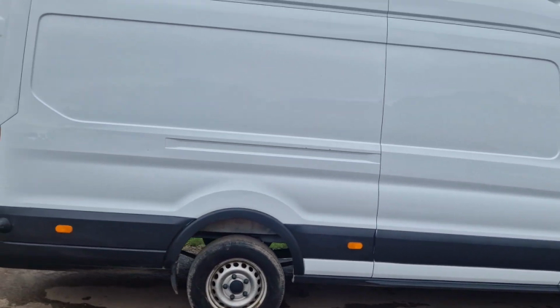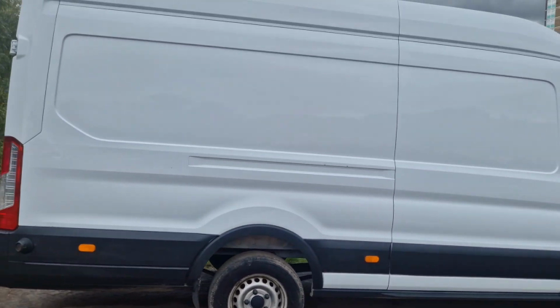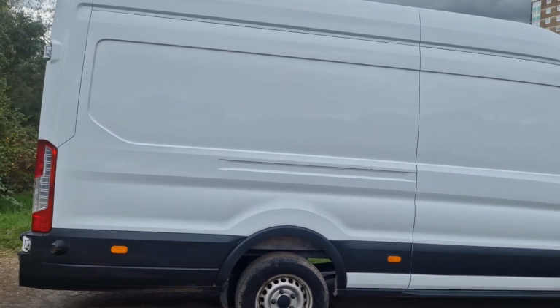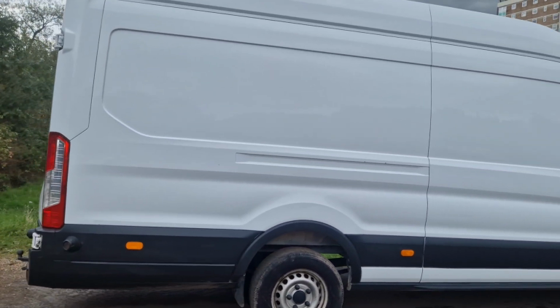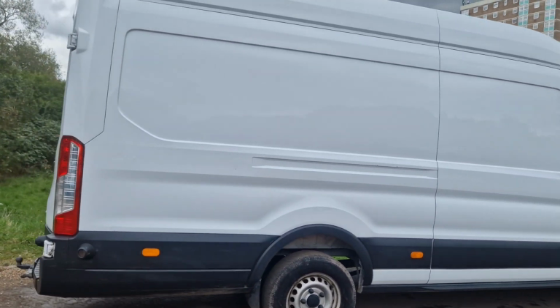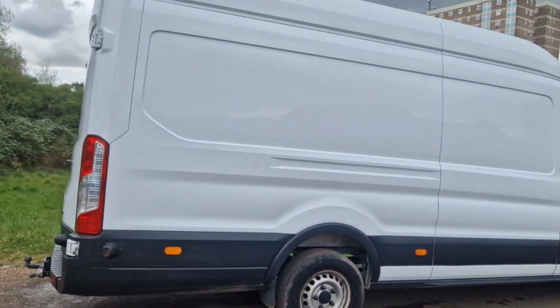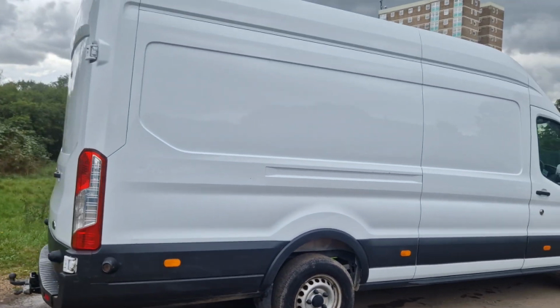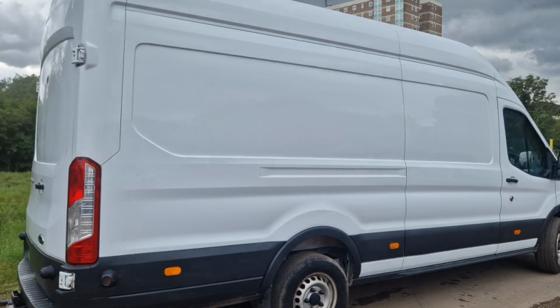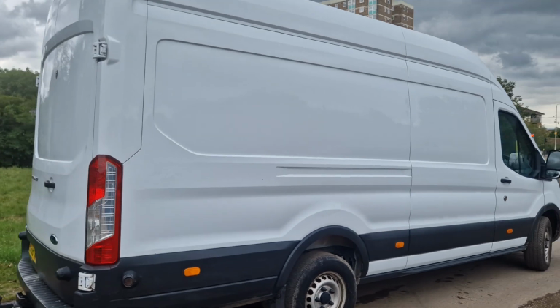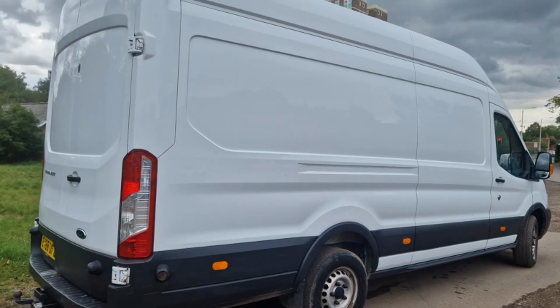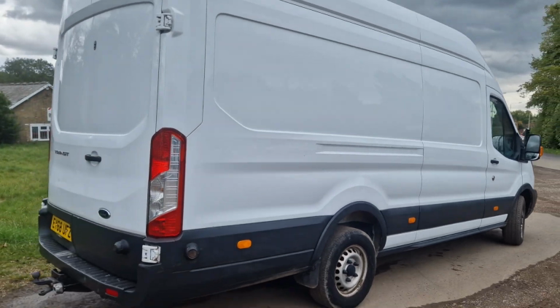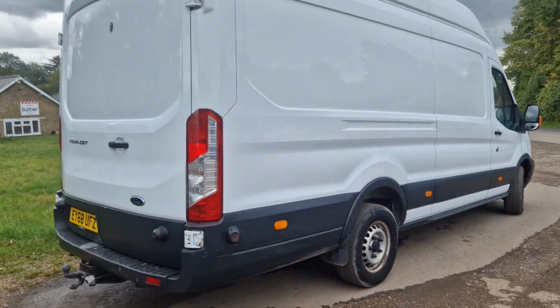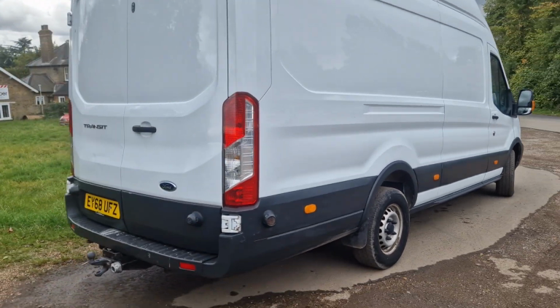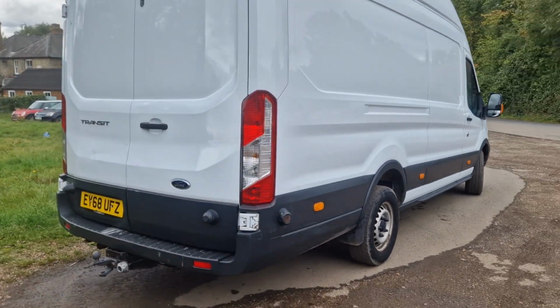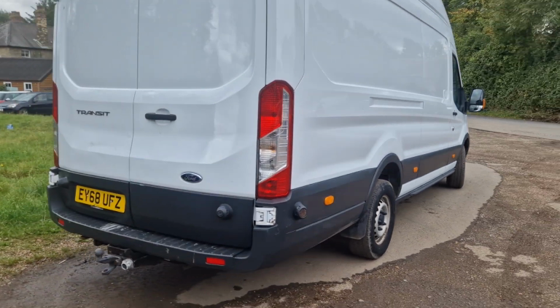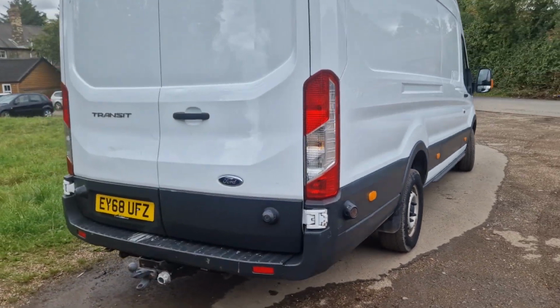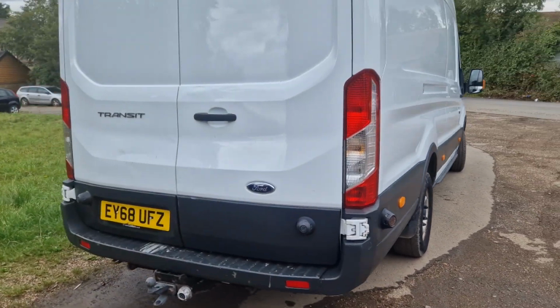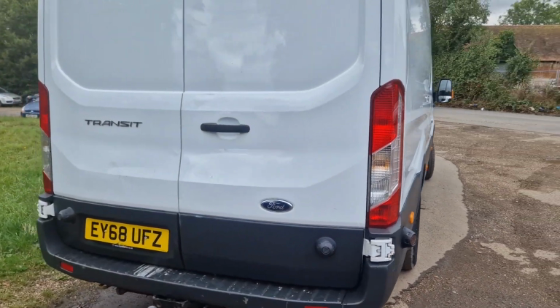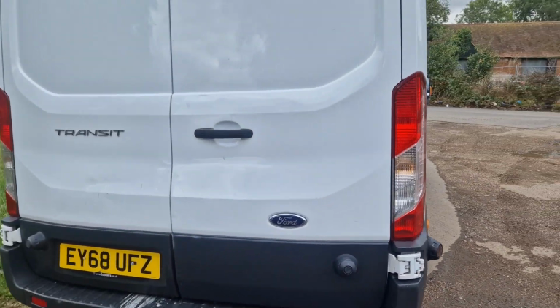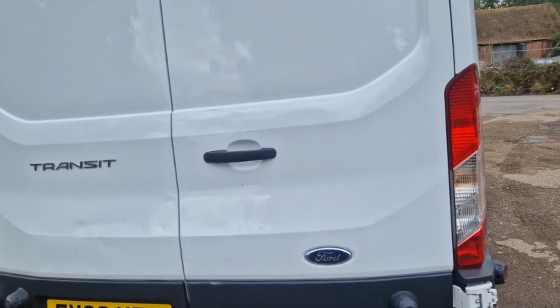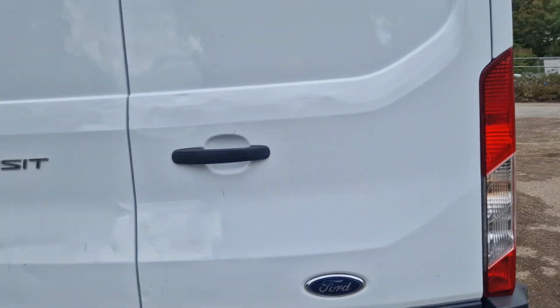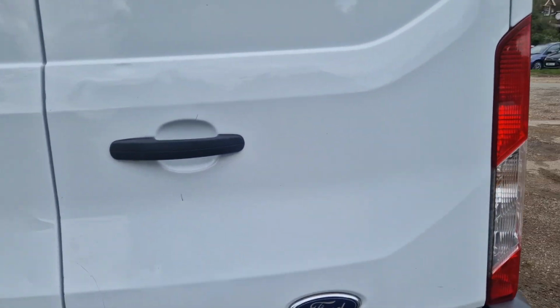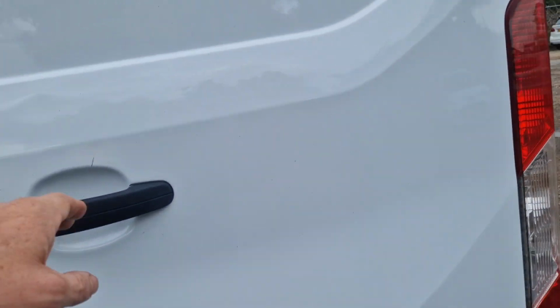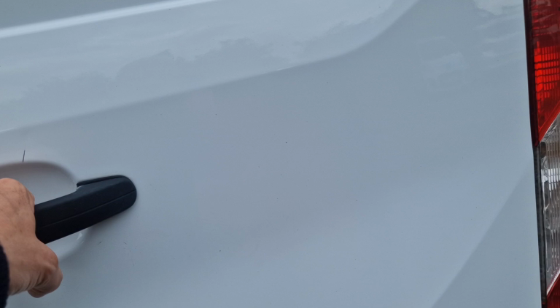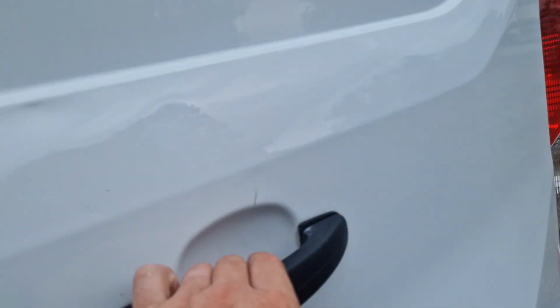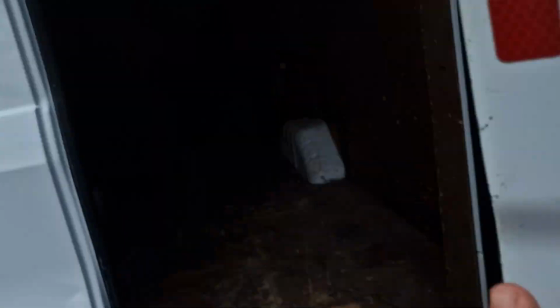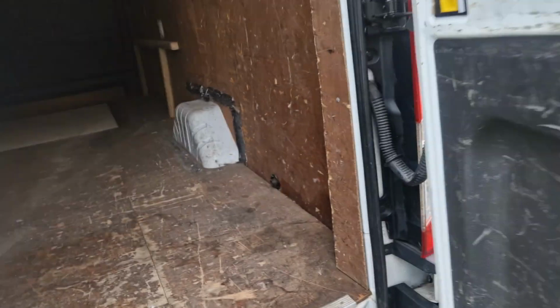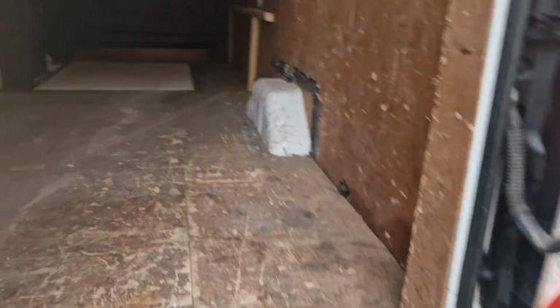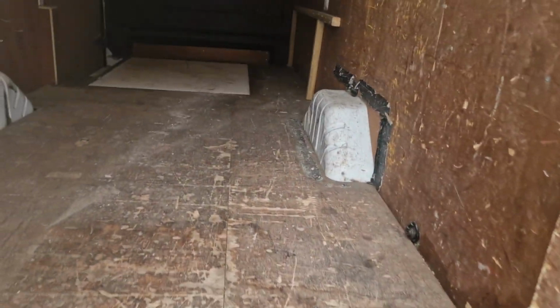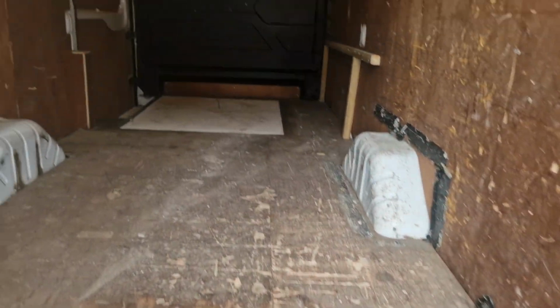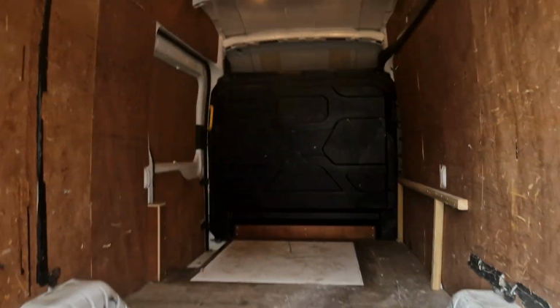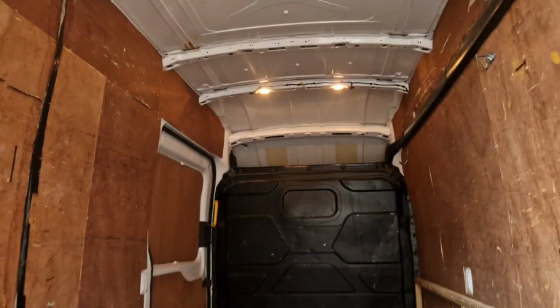Got a side loading door on the other side. Drives absolutely fine — just had it serviced as well. There's a bit of fly lining in the back there.